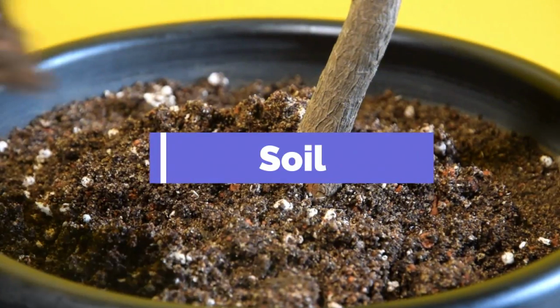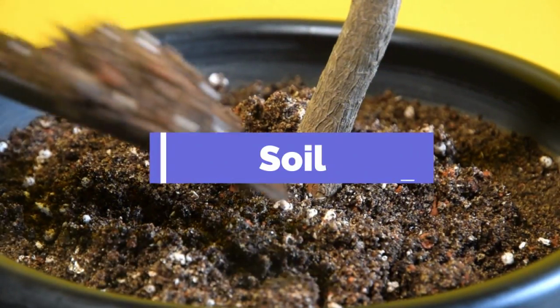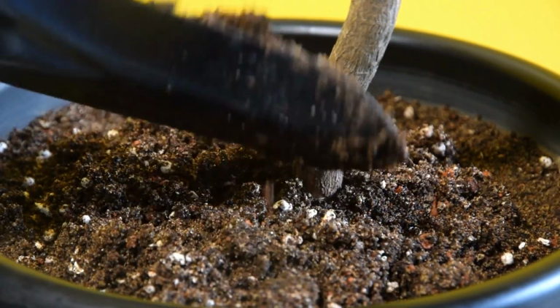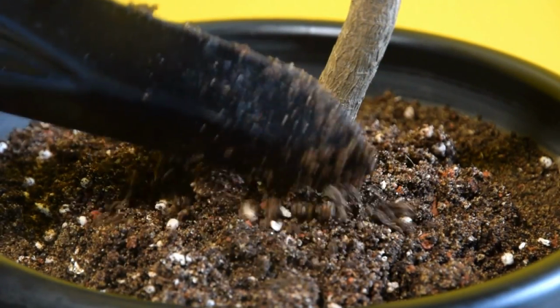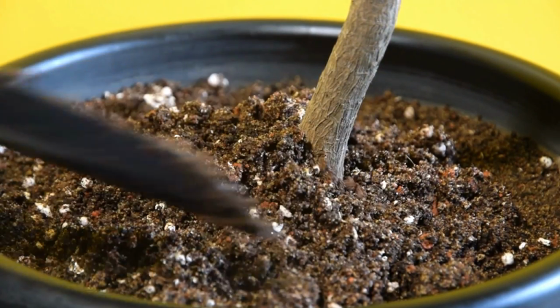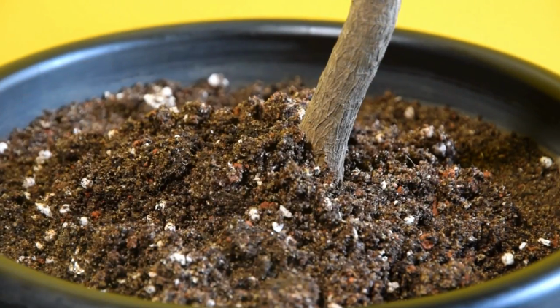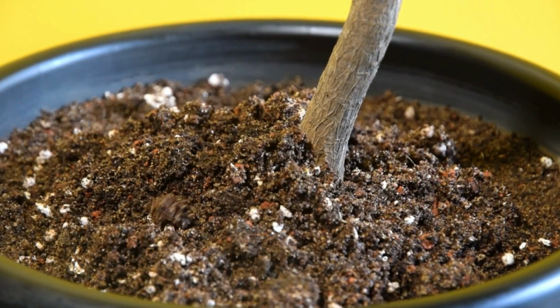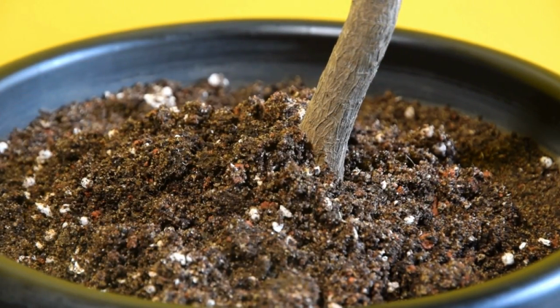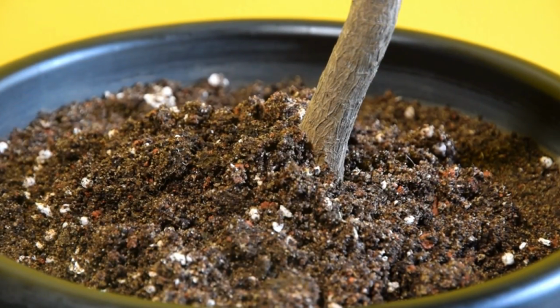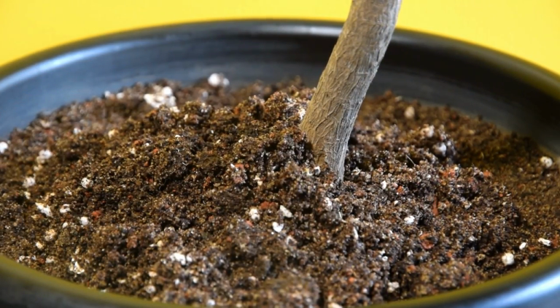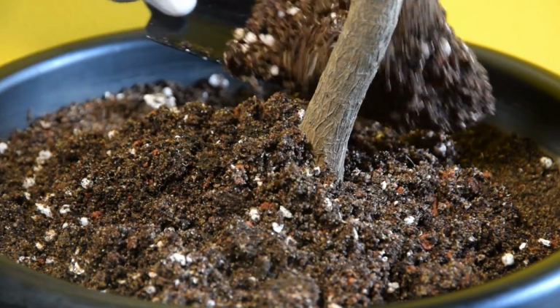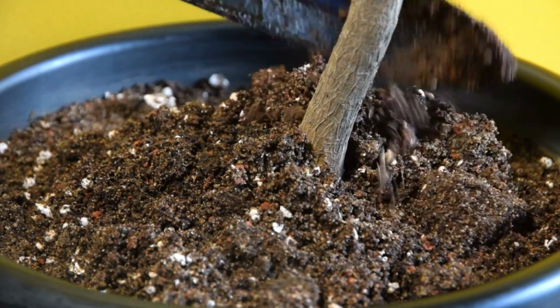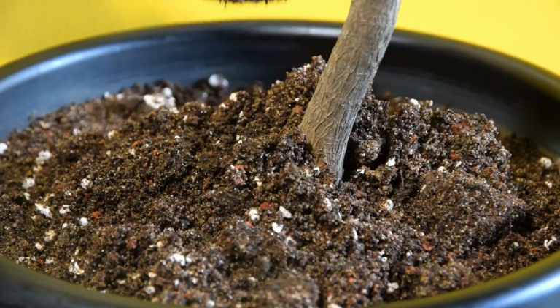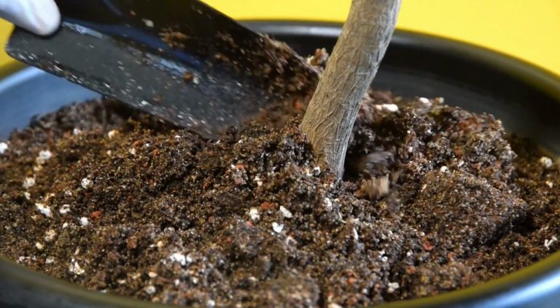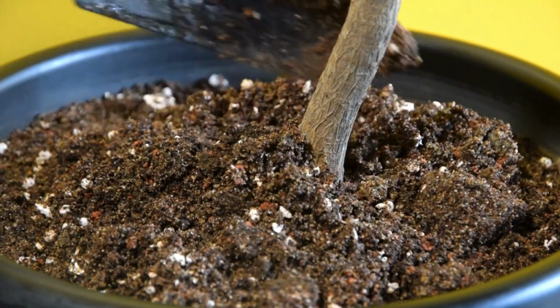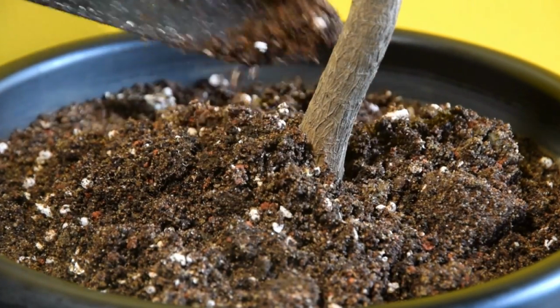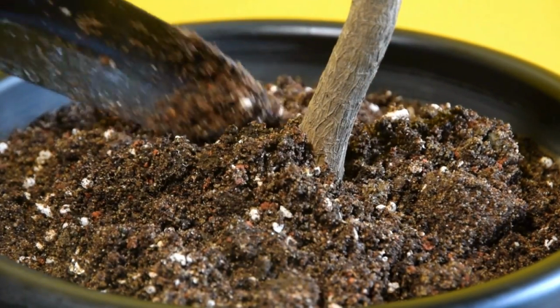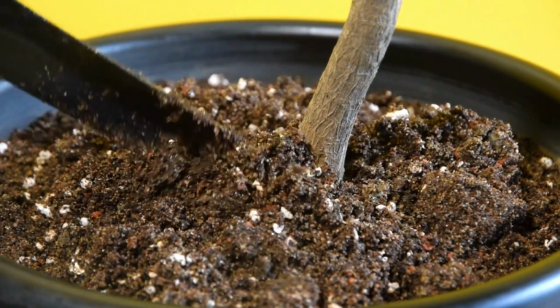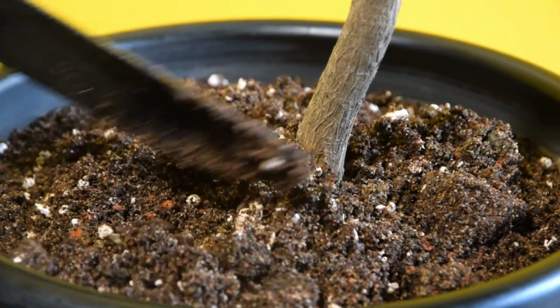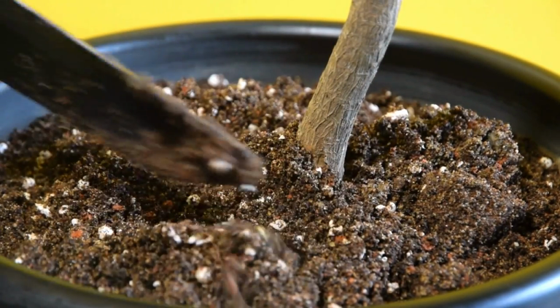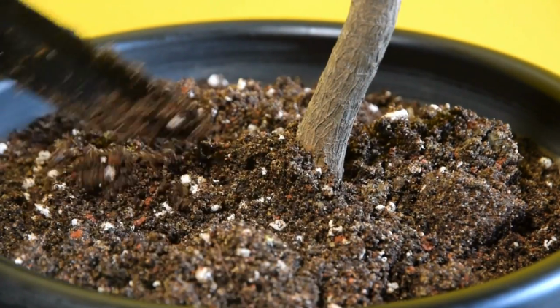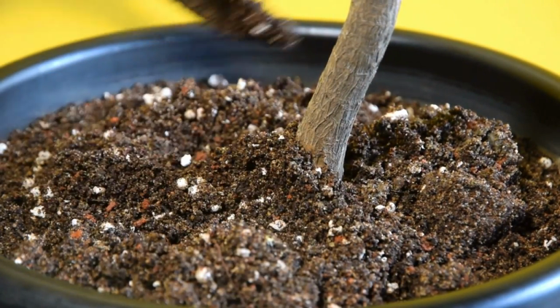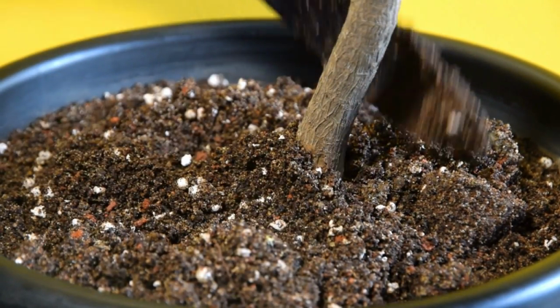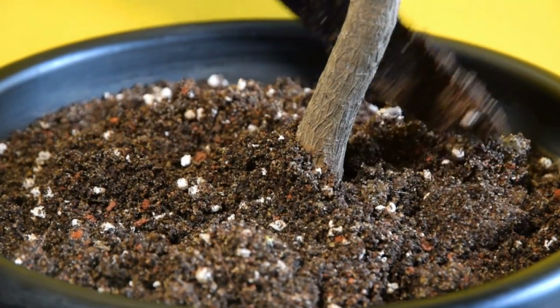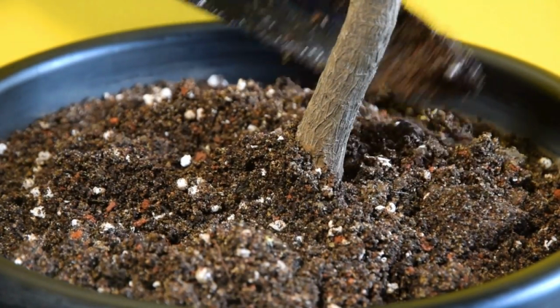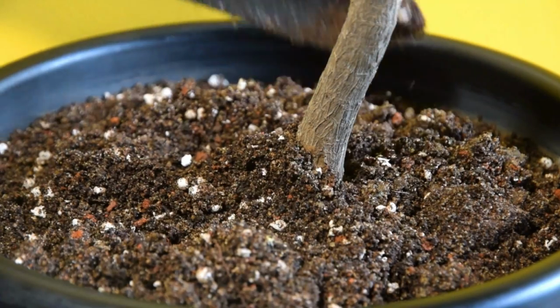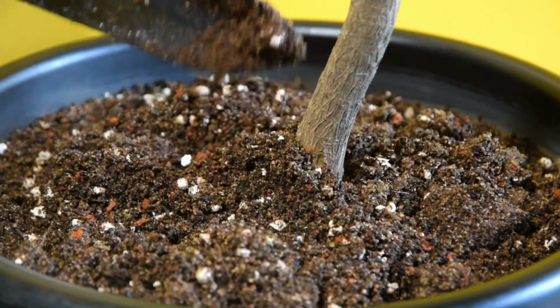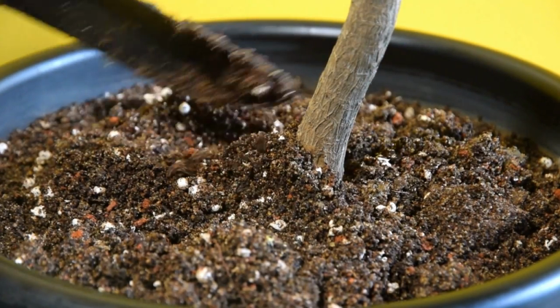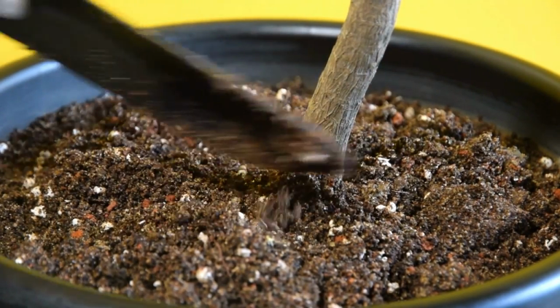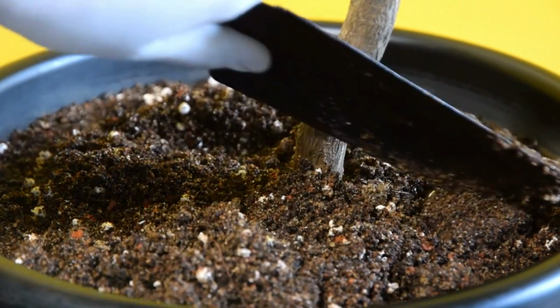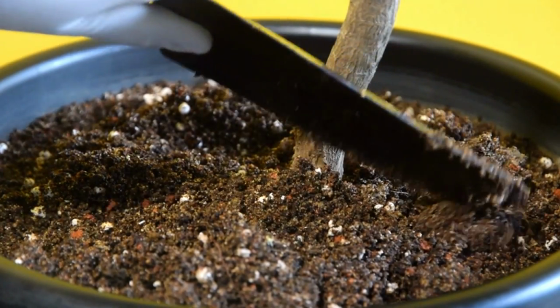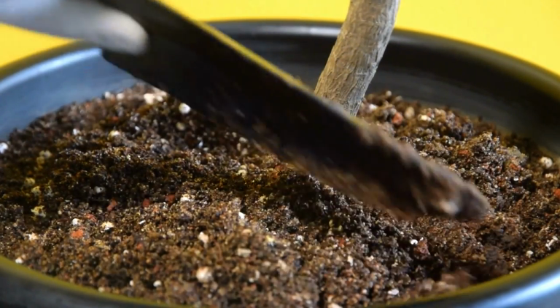Soil: Cordiline grows best in well-draining soil. For best growth, go for a good quality potting mix with a pH range between 6 and 6.5. If you're using garden soil, add organic compost to it.